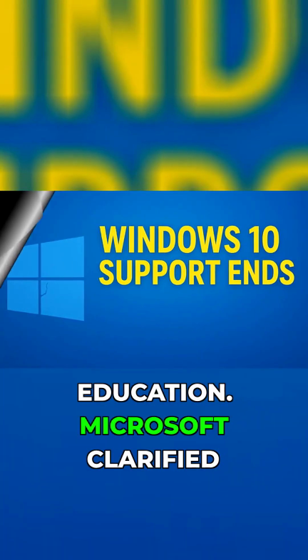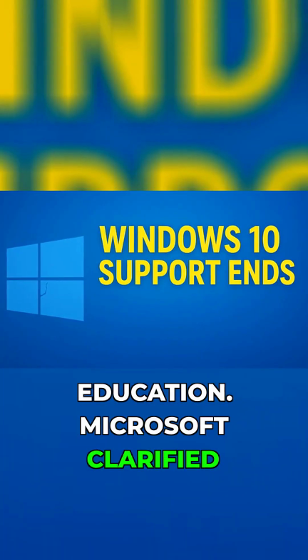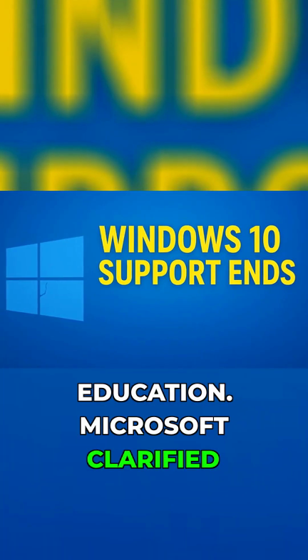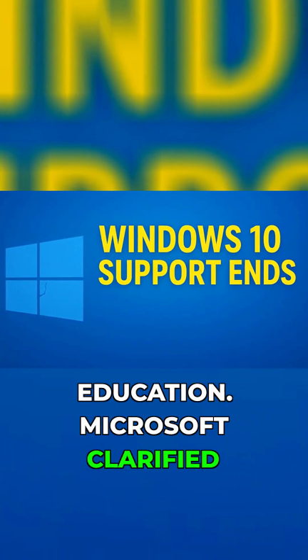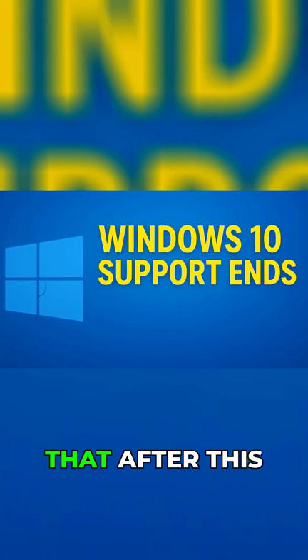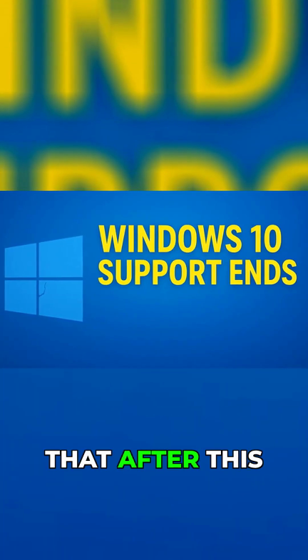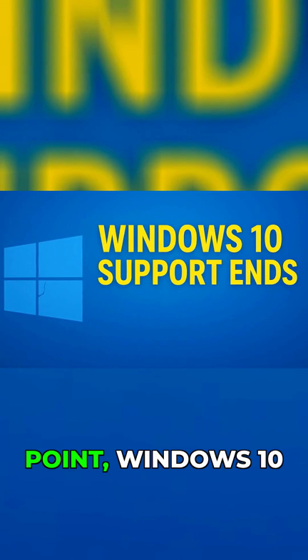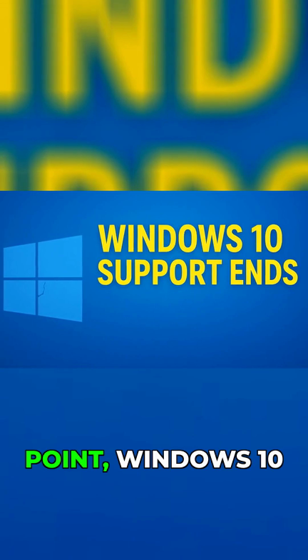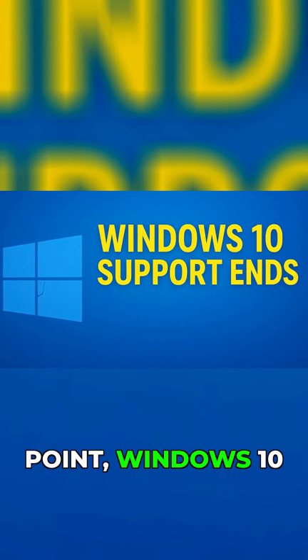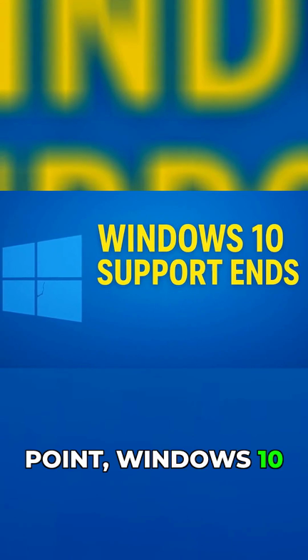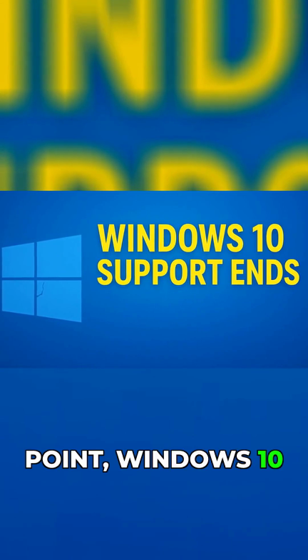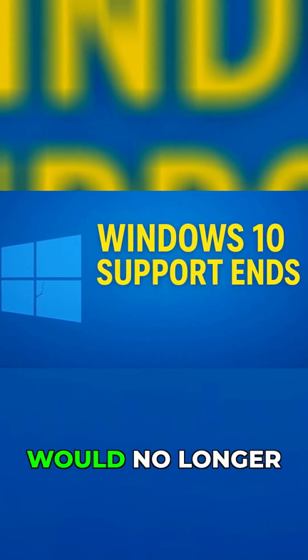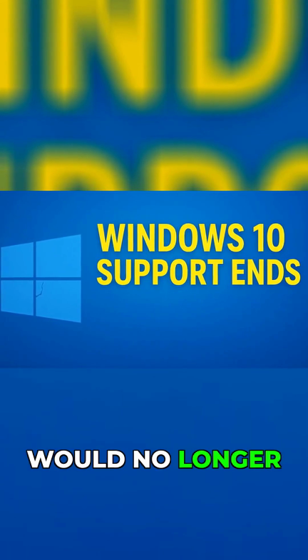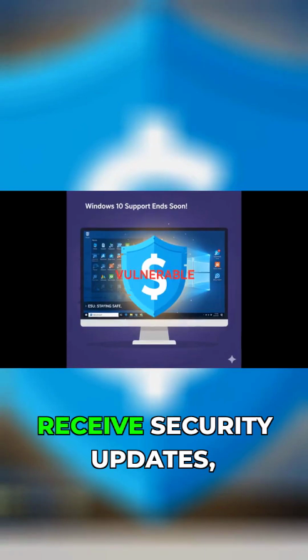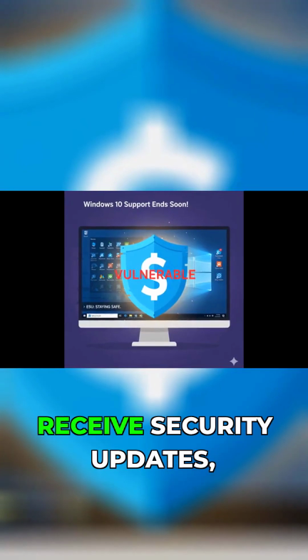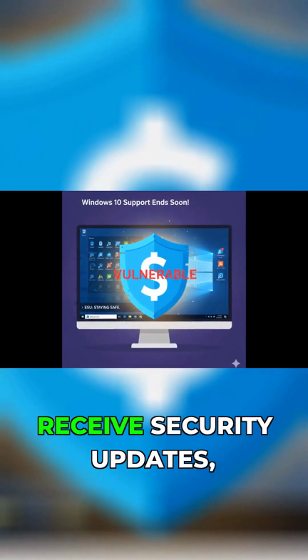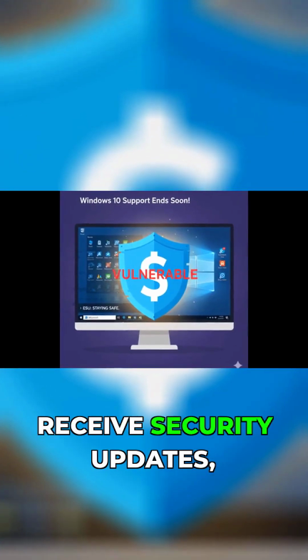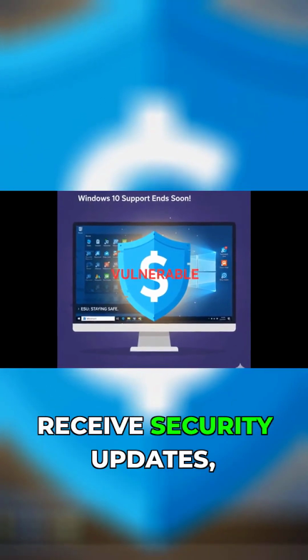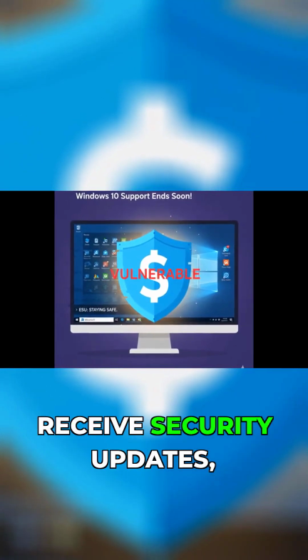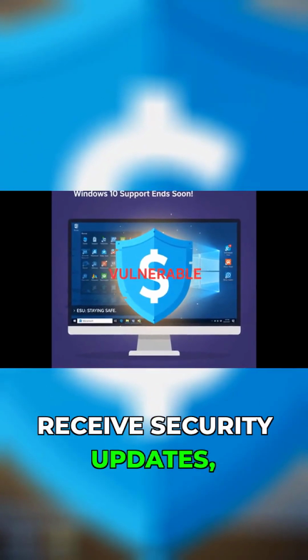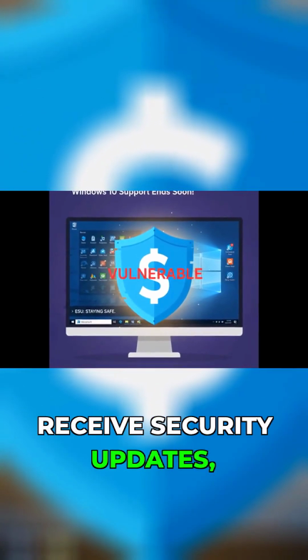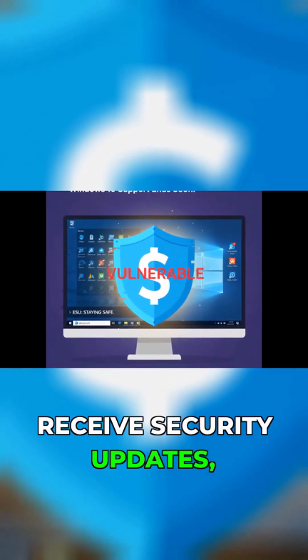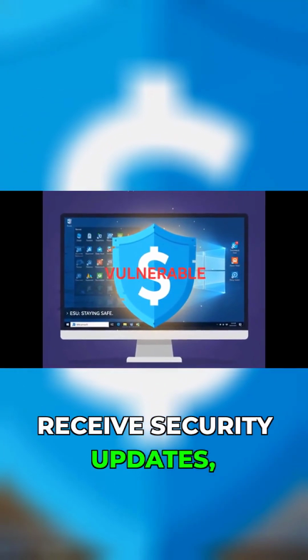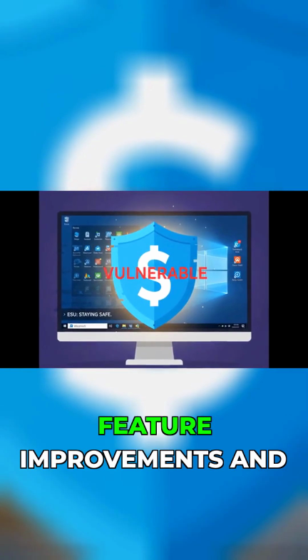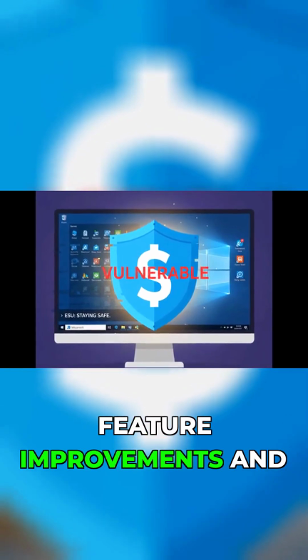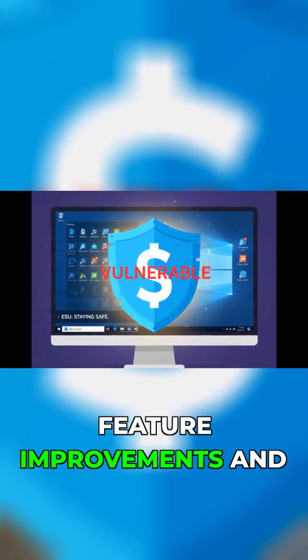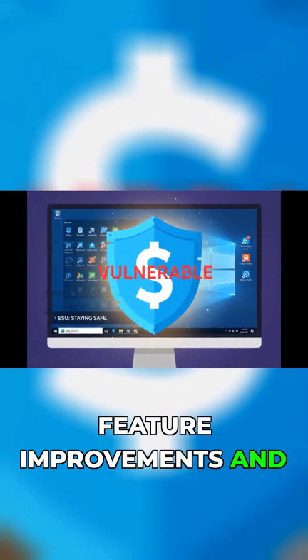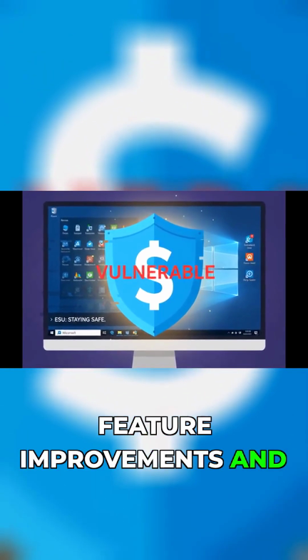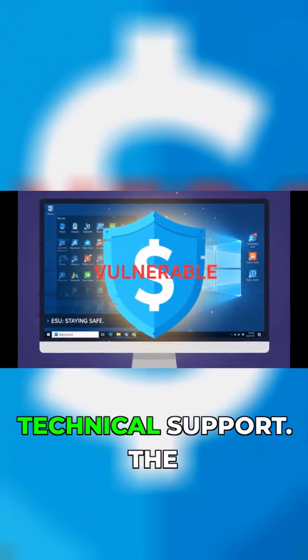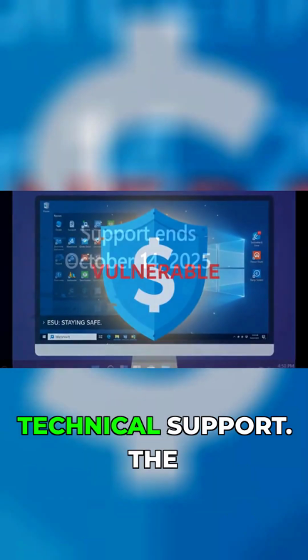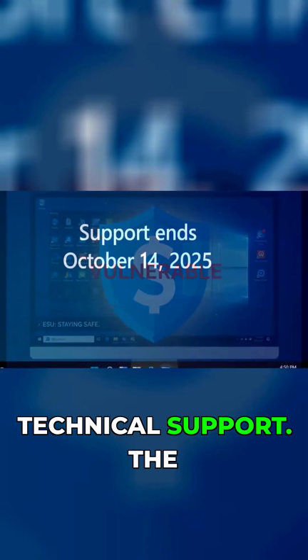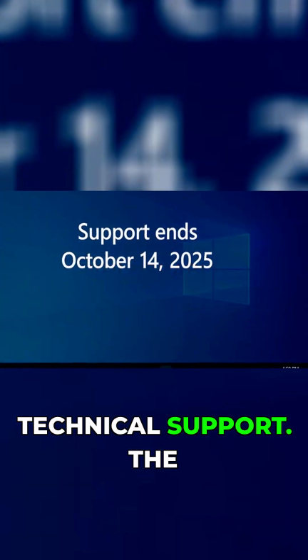Microsoft clarified that after this point, Windows 10 would no longer receive security updates, feature improvements, or technical support.